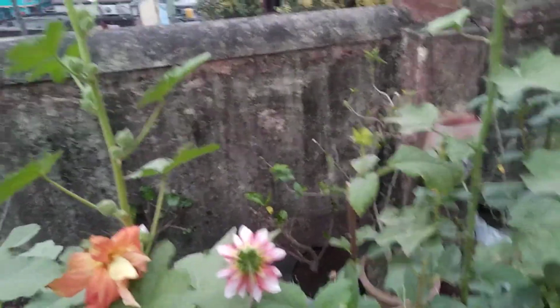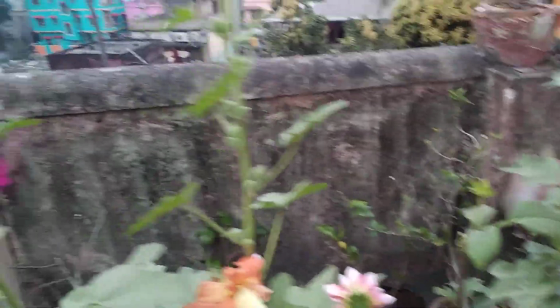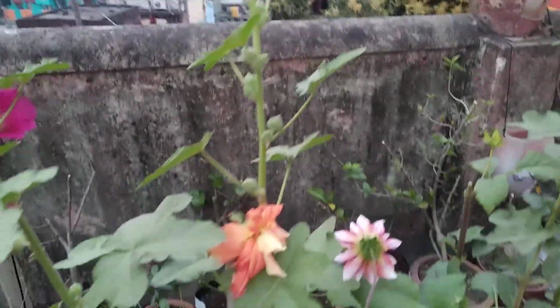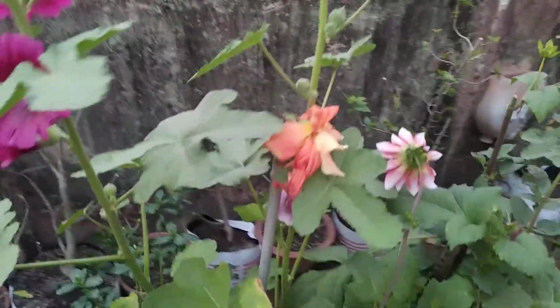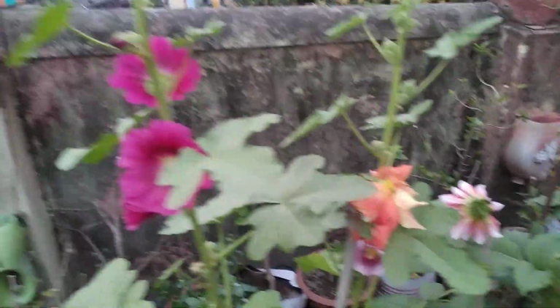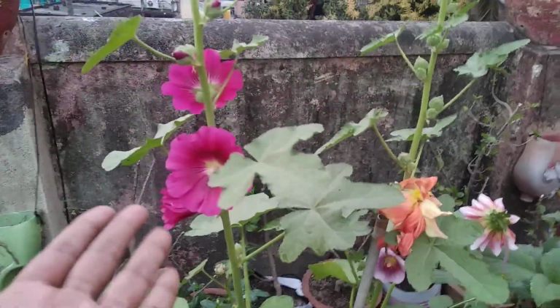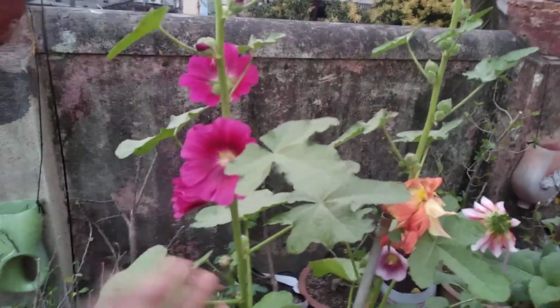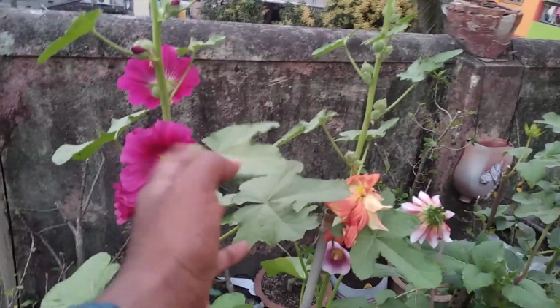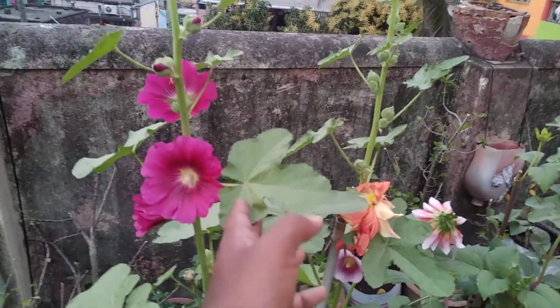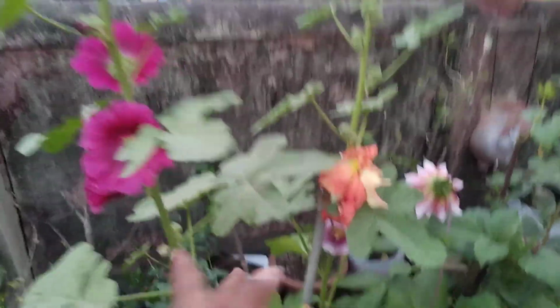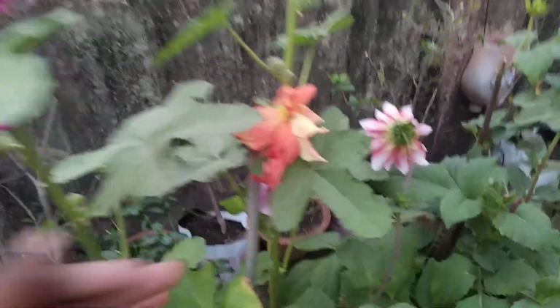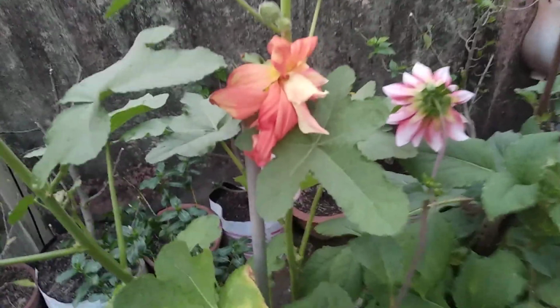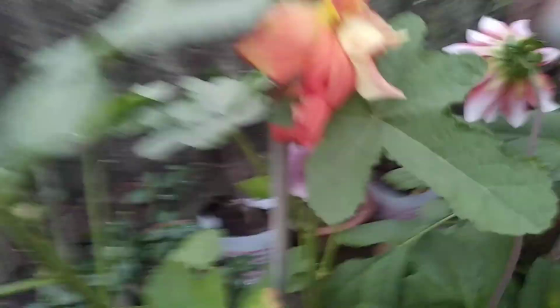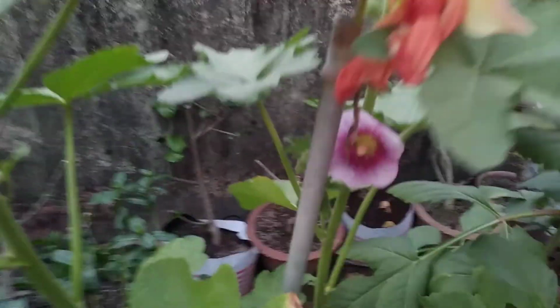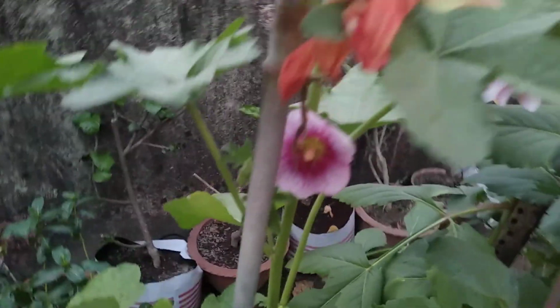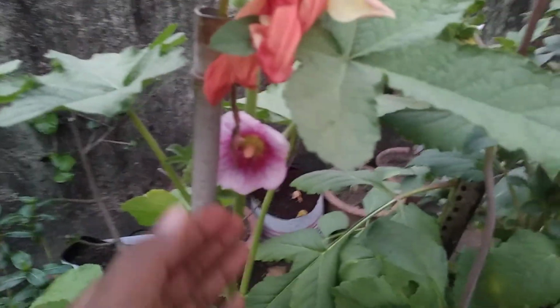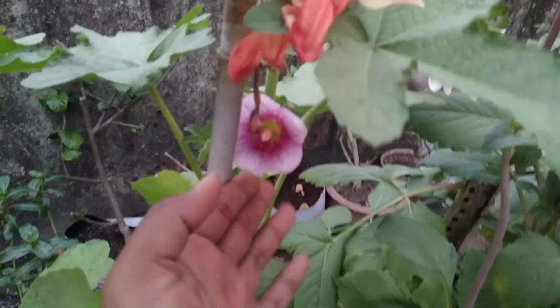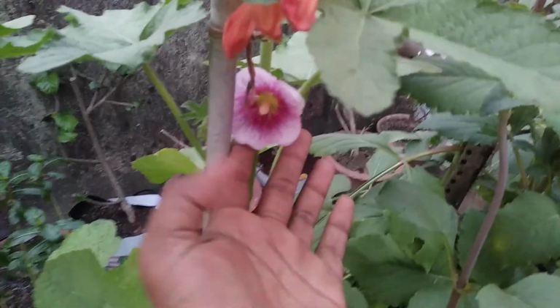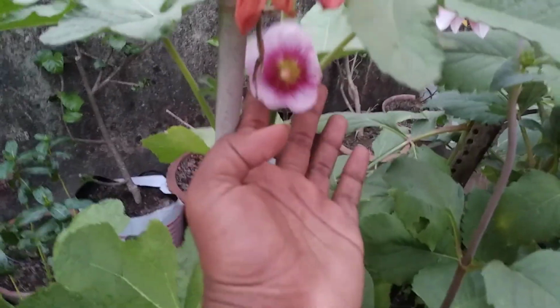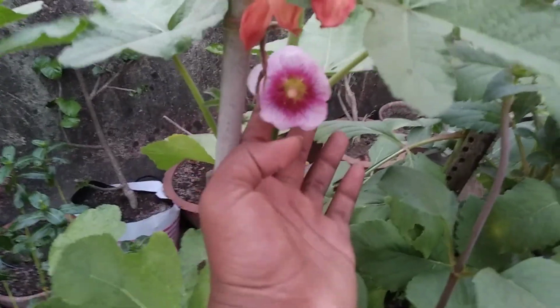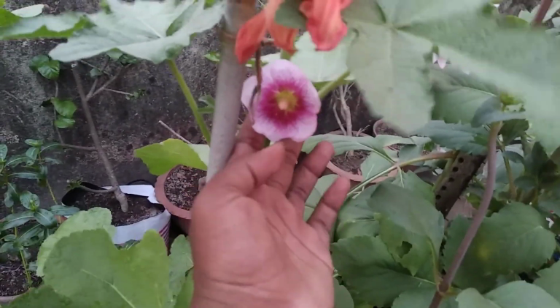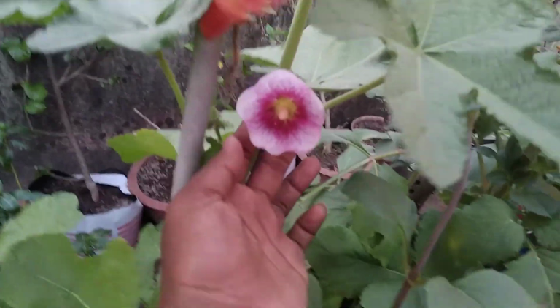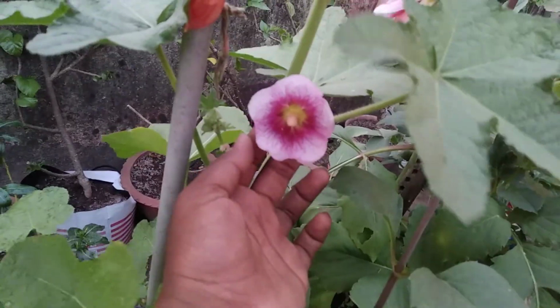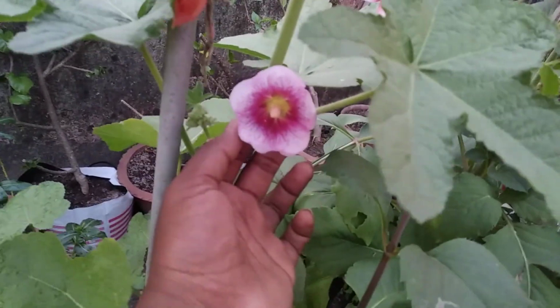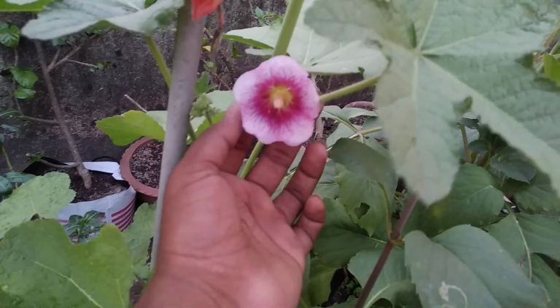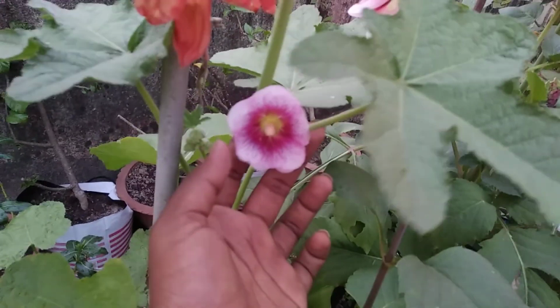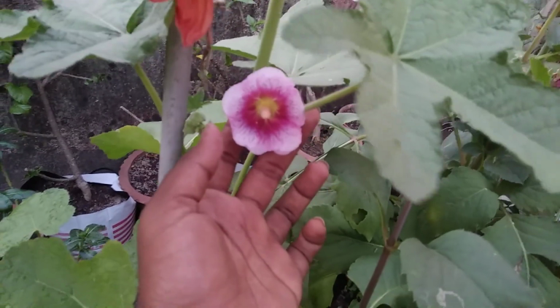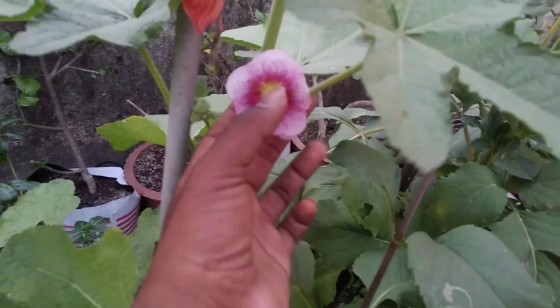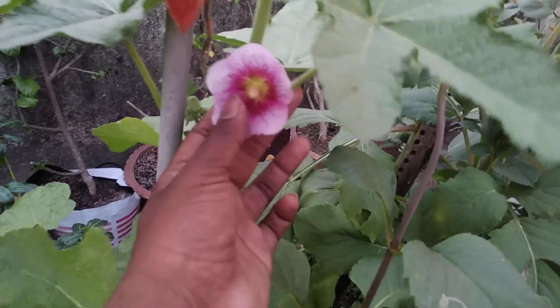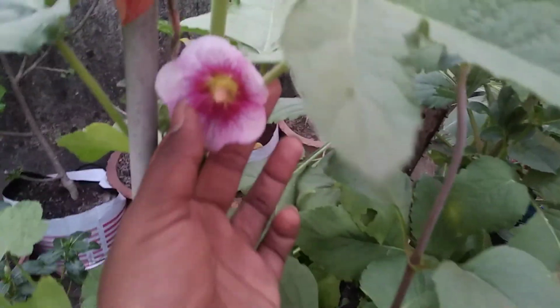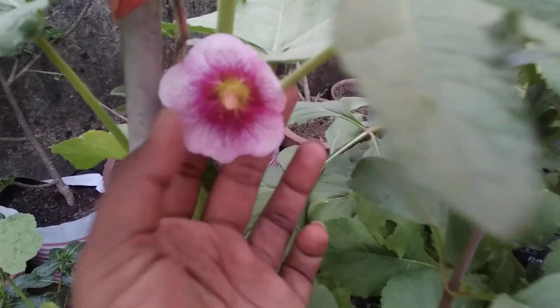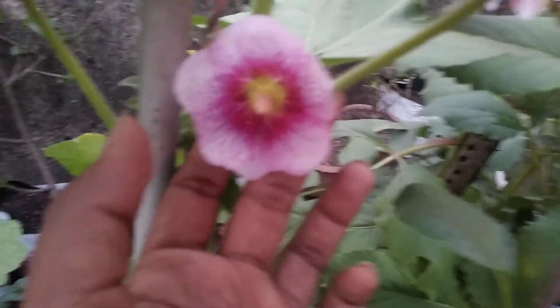What a wonderful flowering plant. This one is one color and this one is another color. This one has just bloomed today, just a while ago, so it is small now — I think it will grow bigger. It is also a very pretty color.